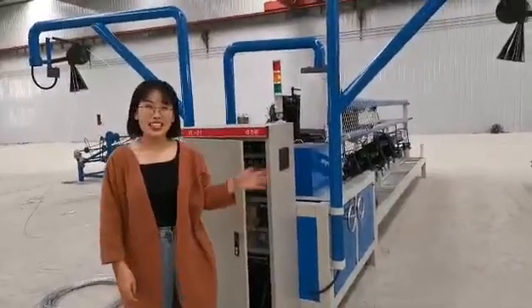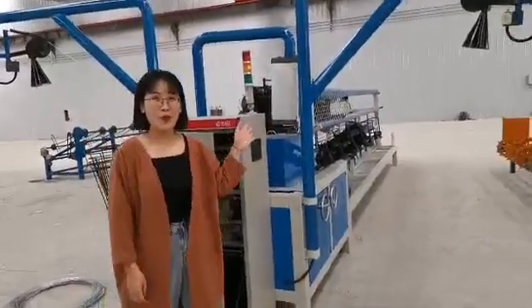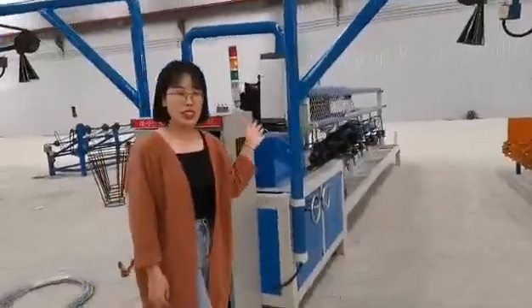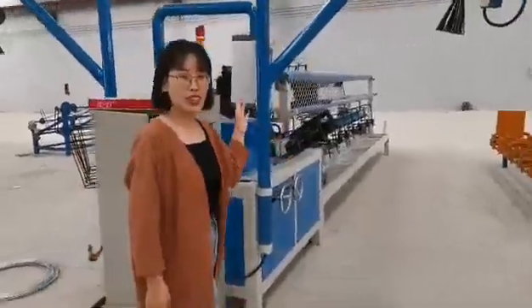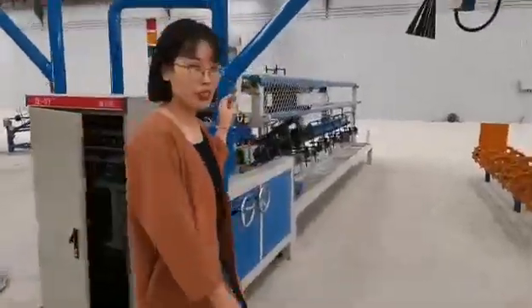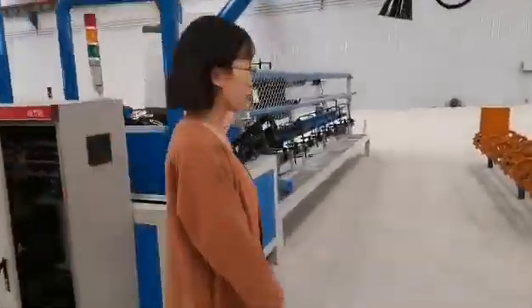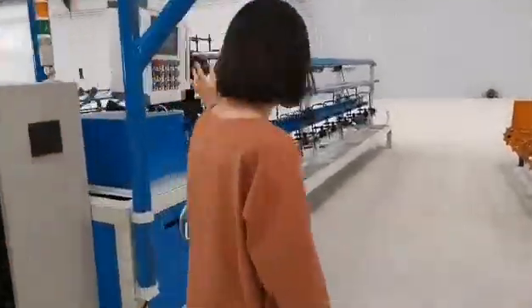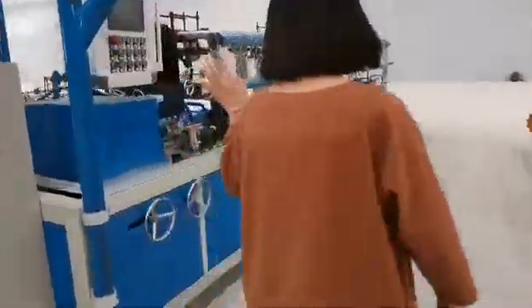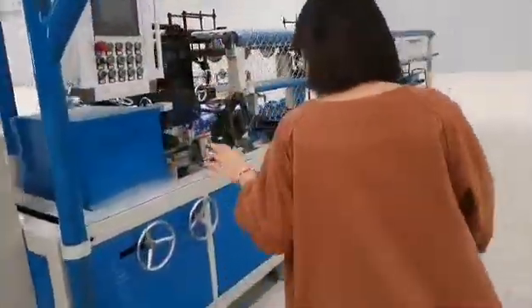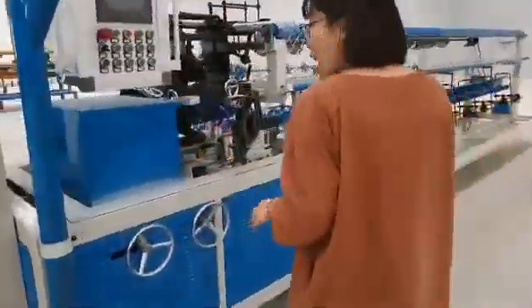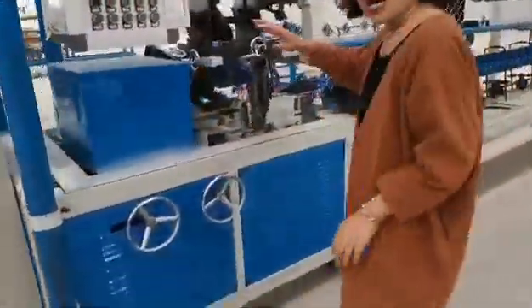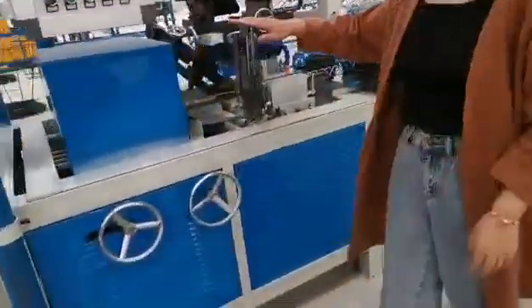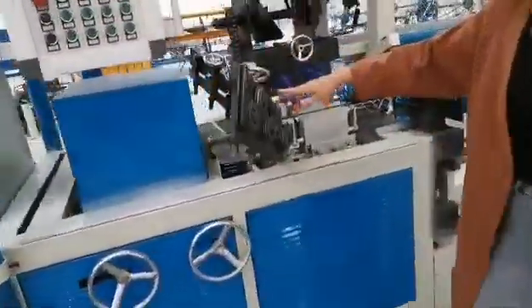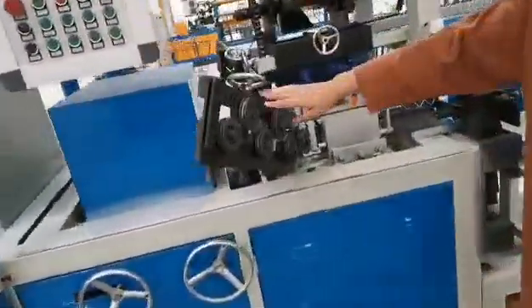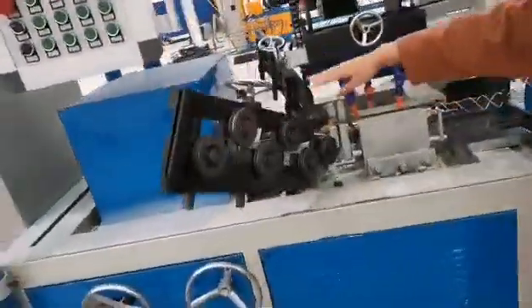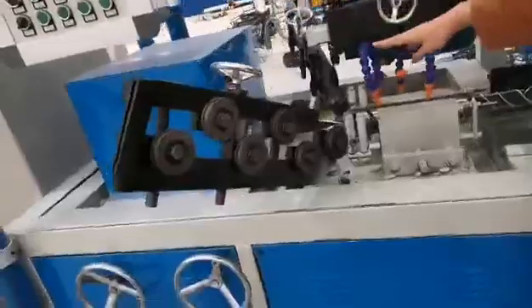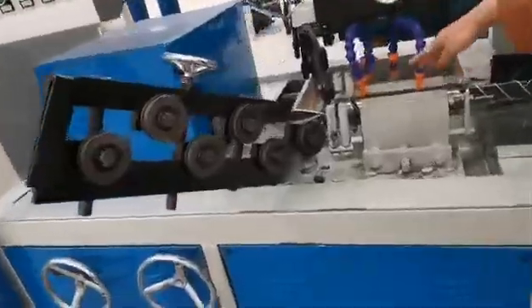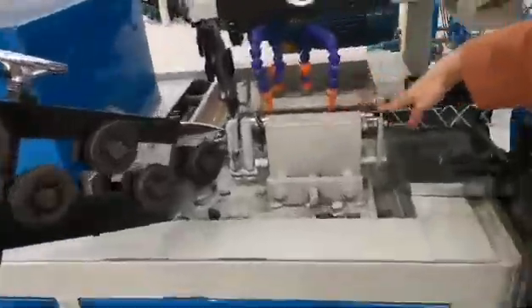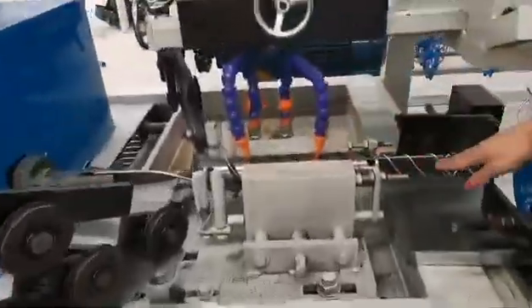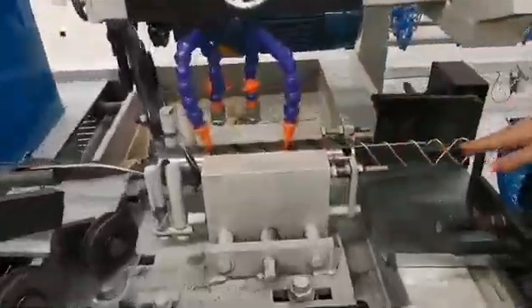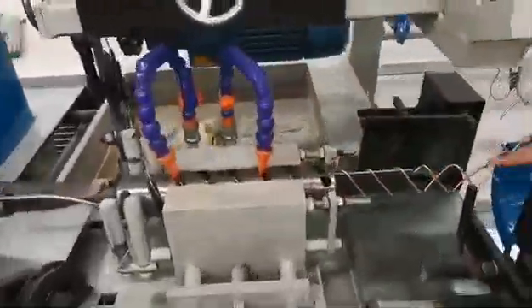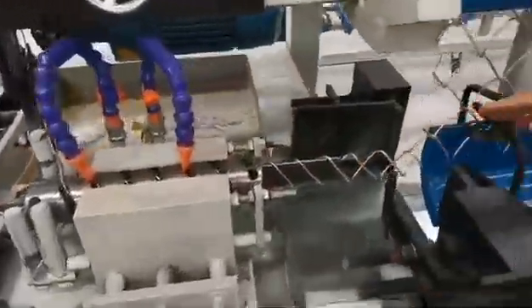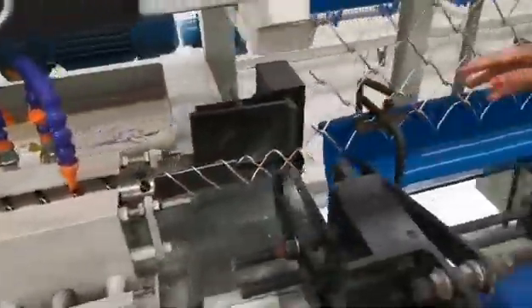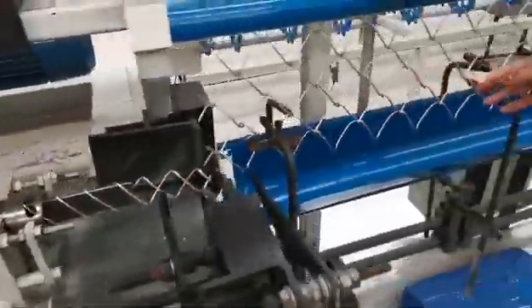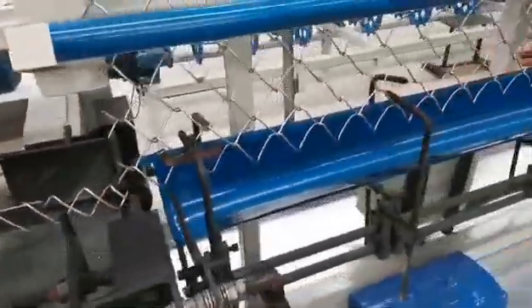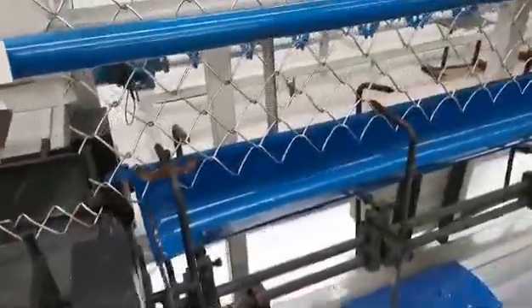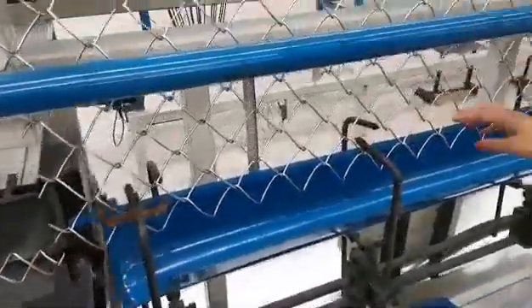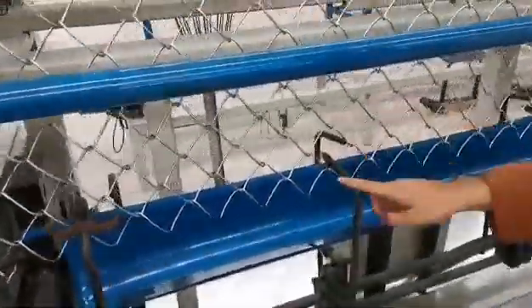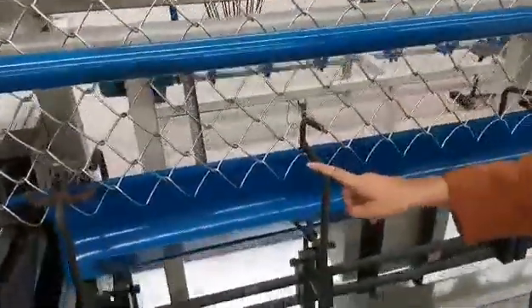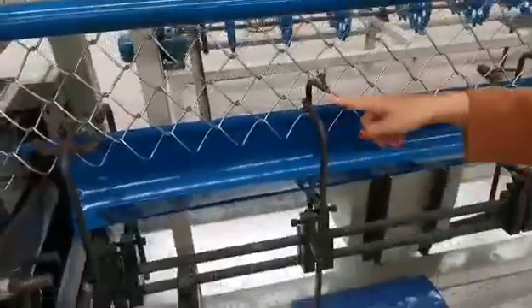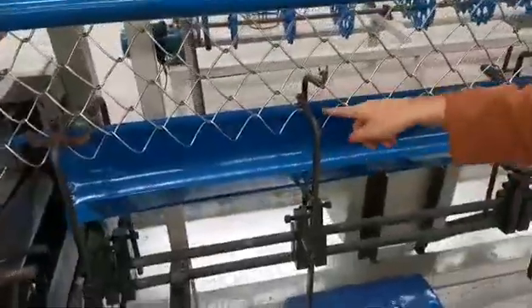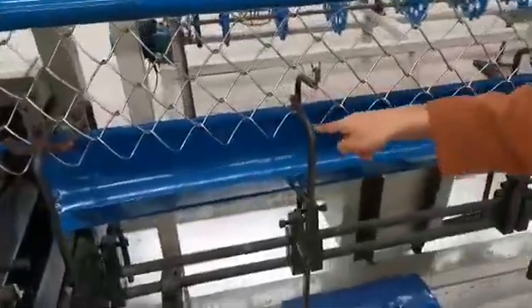Let's see more details about this machine. After the wear fading, and through this mode, and weaving, this part is fixed mesh.